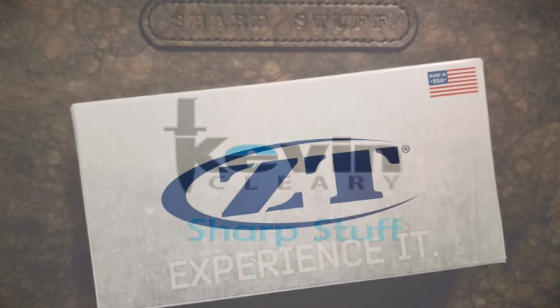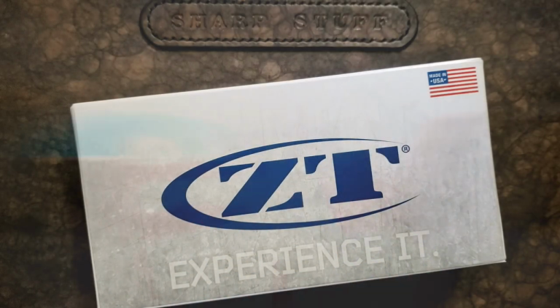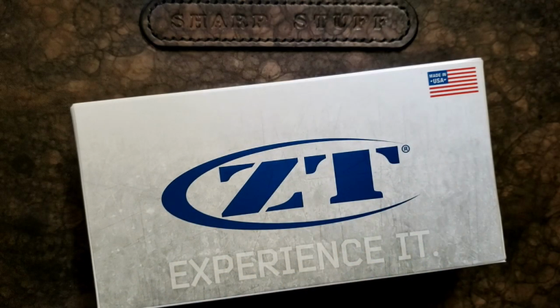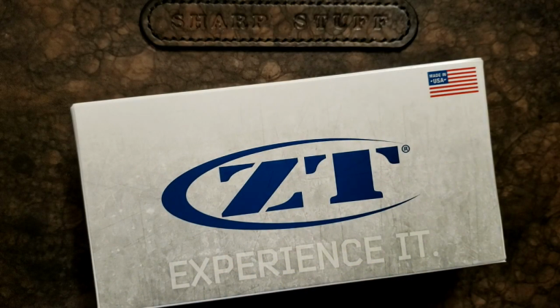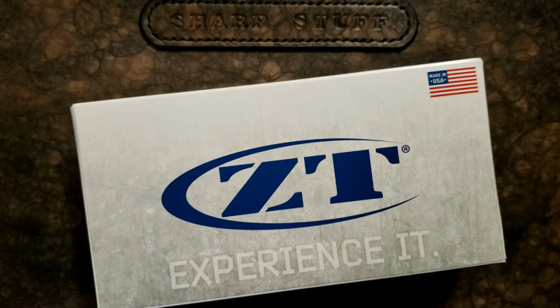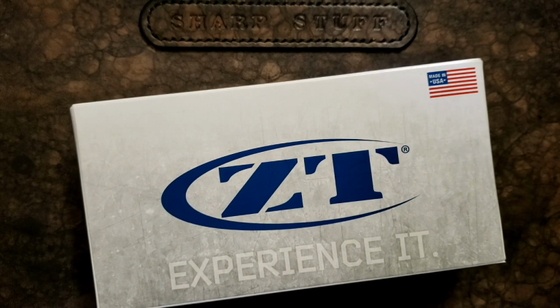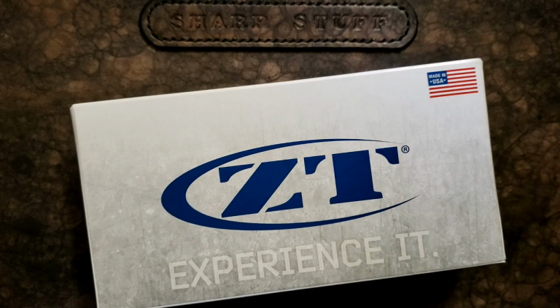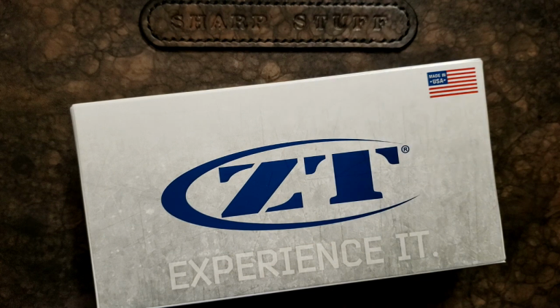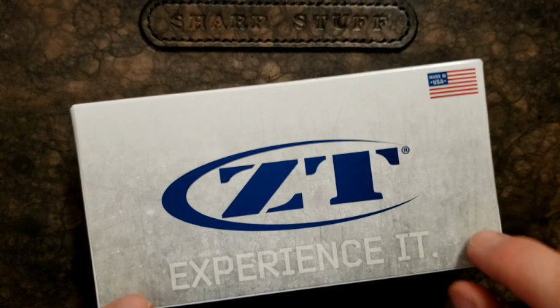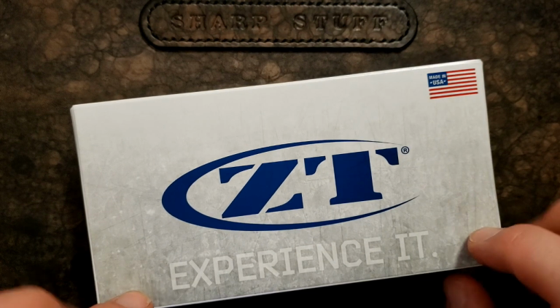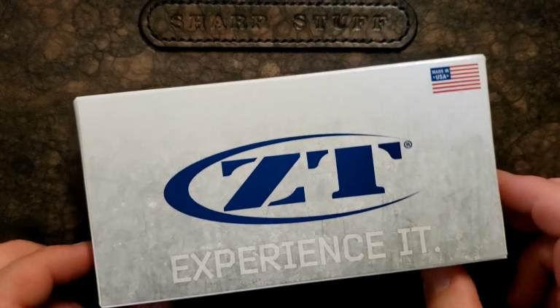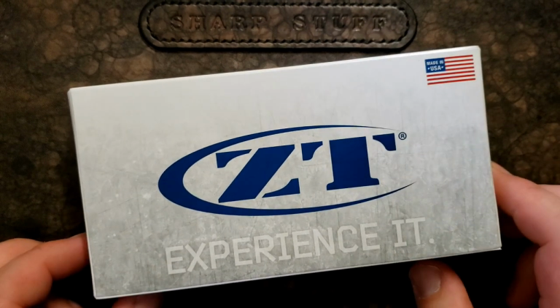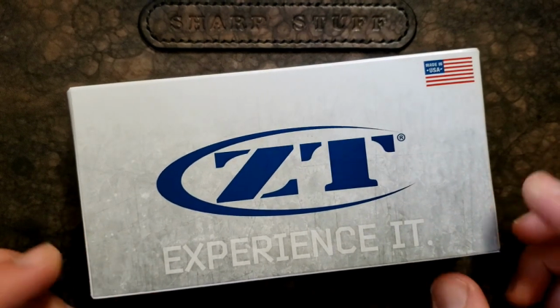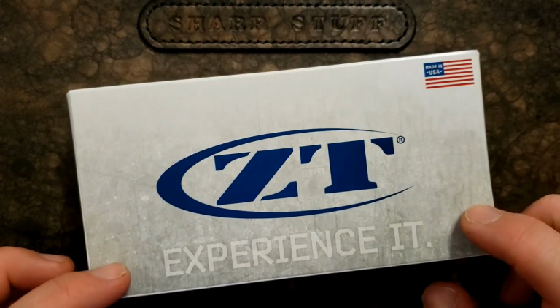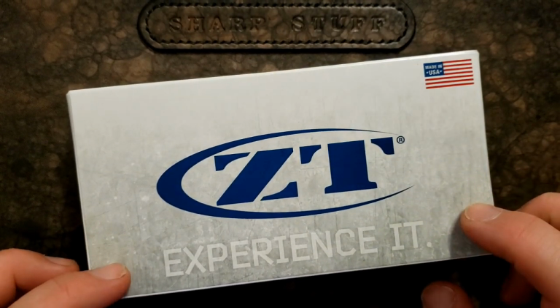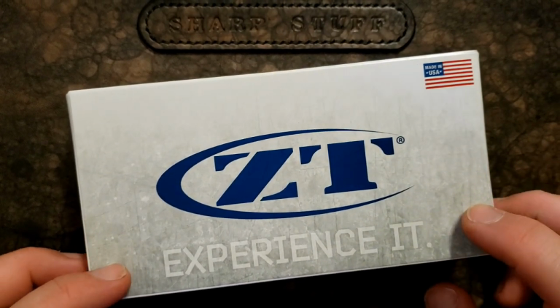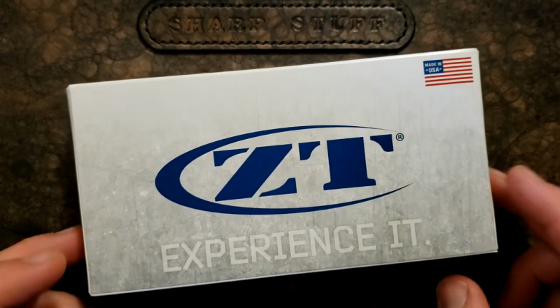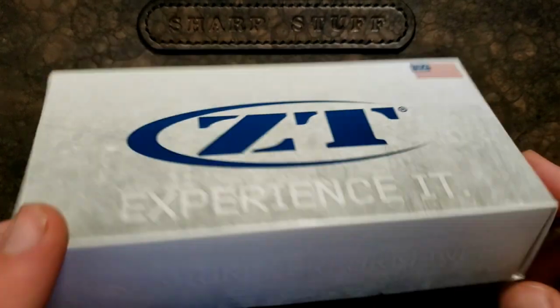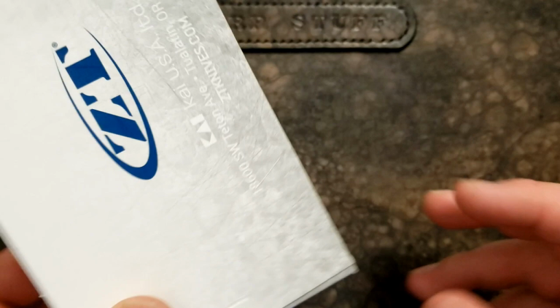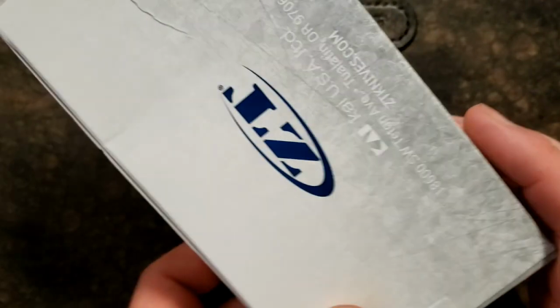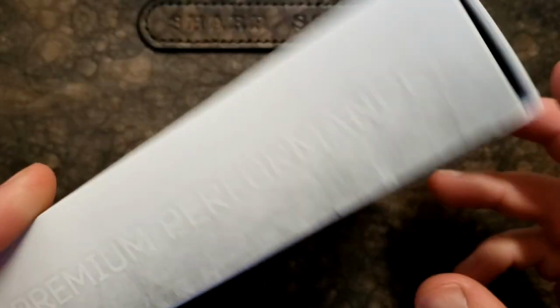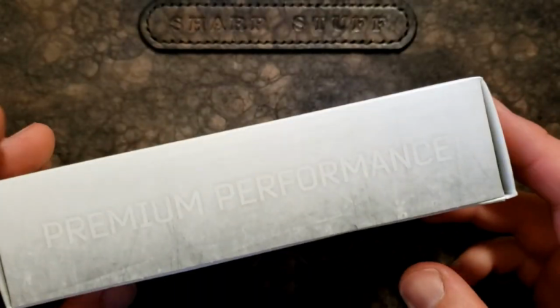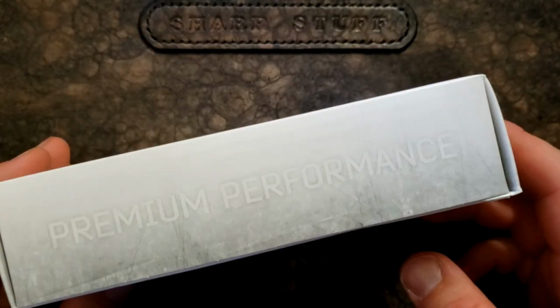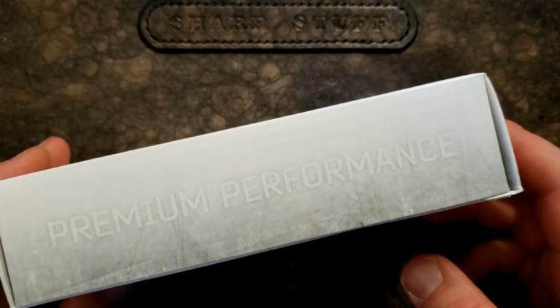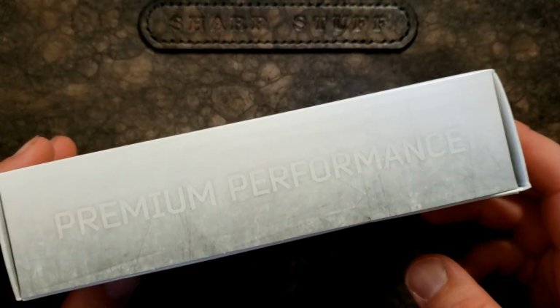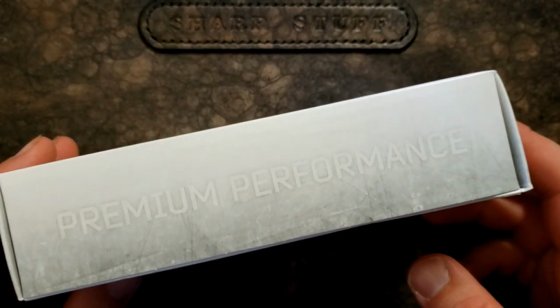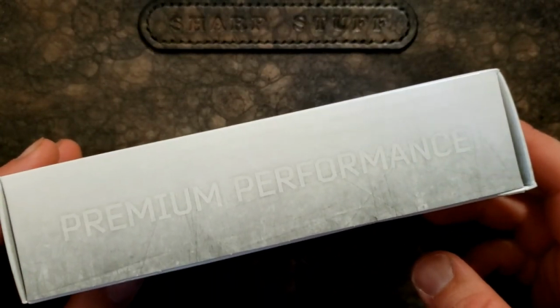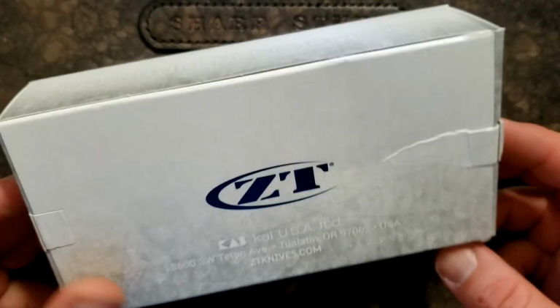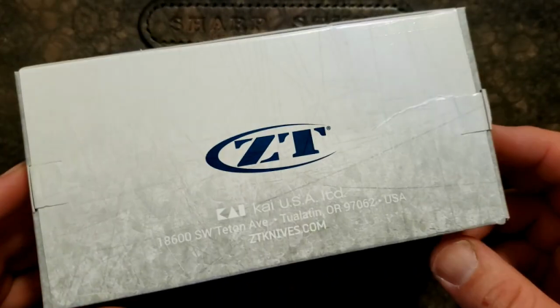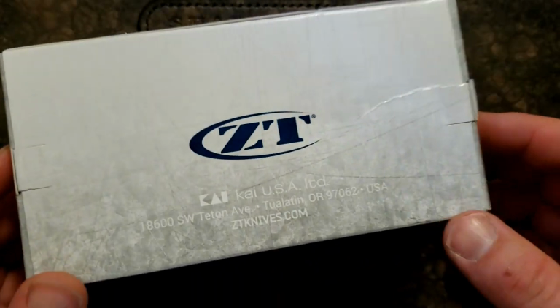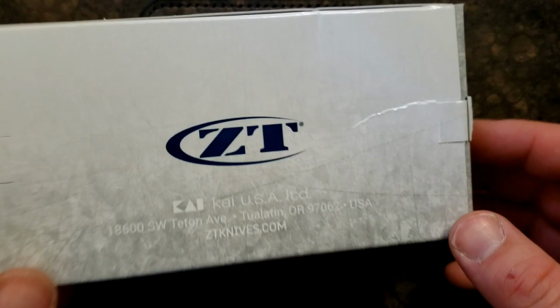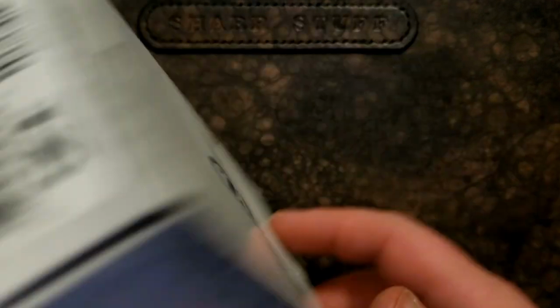Hey guys, how's it going? Kevin Cleary here with a first impressions video. First thing I want to say is I've got a new ZT box here and it says 'experience it.' They've given up on 'built like a tank' and gone with 'premium performance' and I think that was a good move for them.